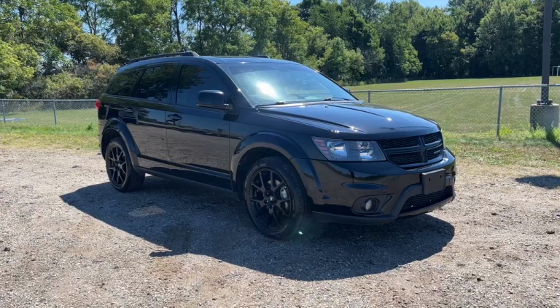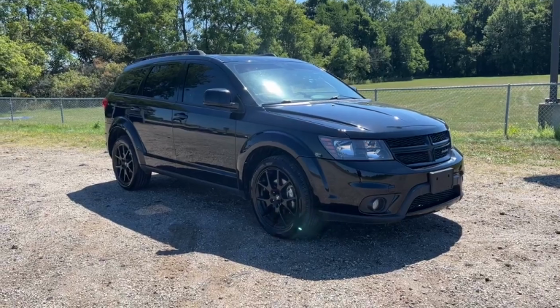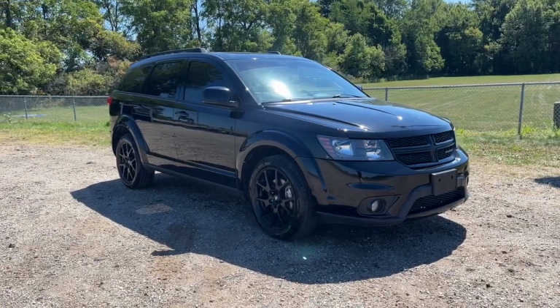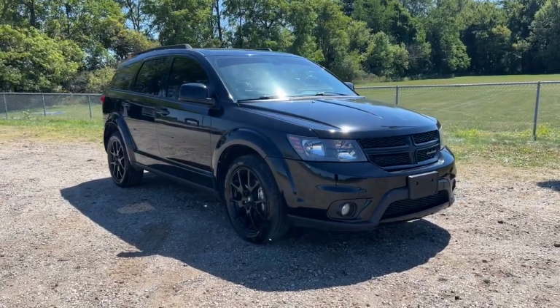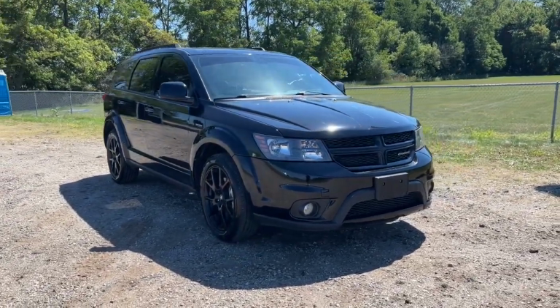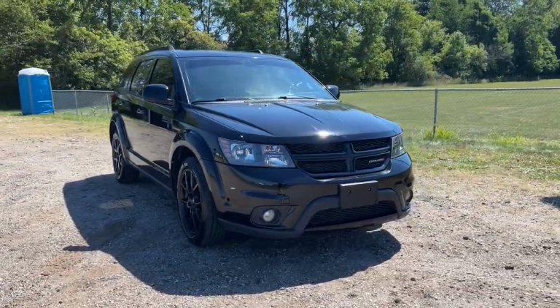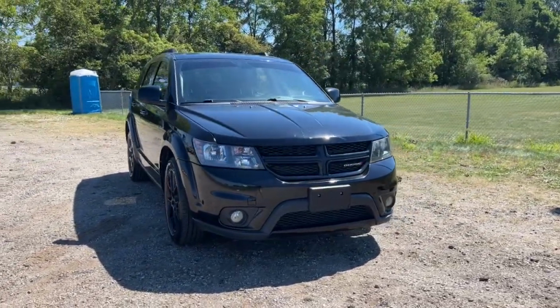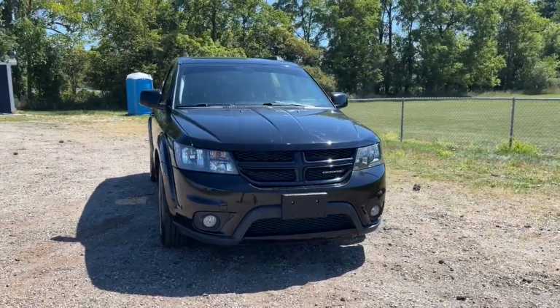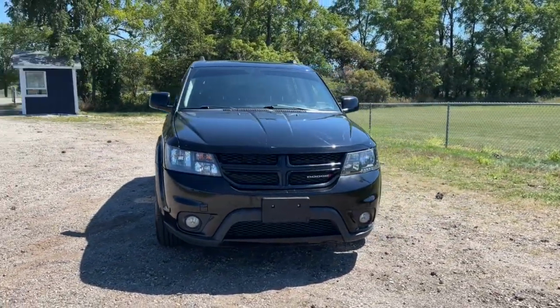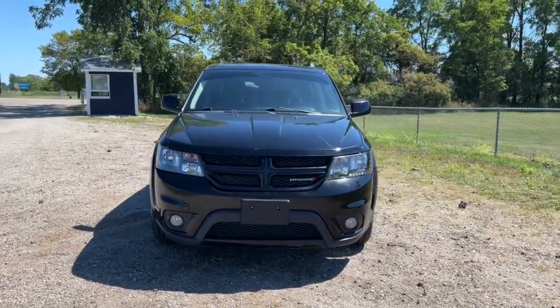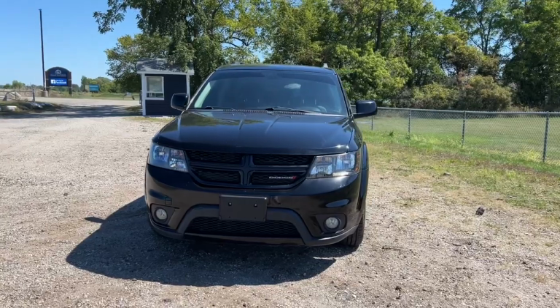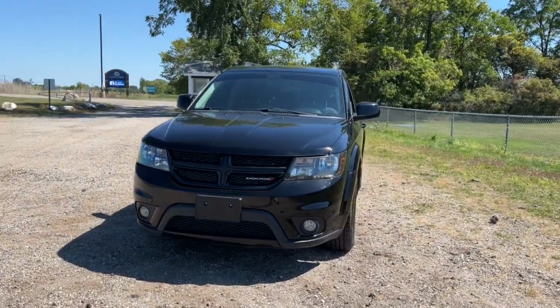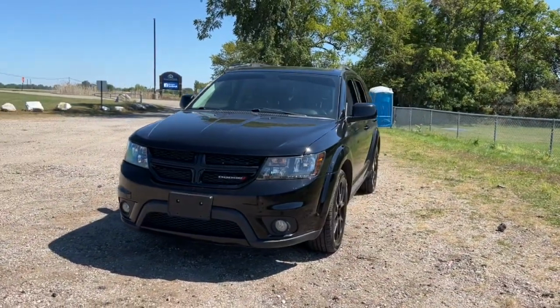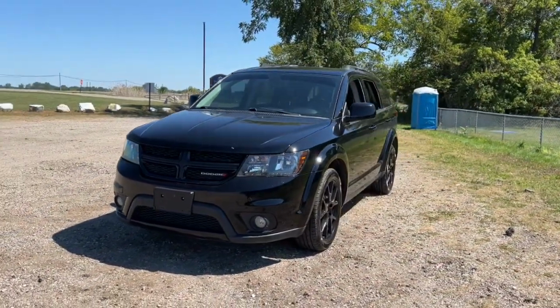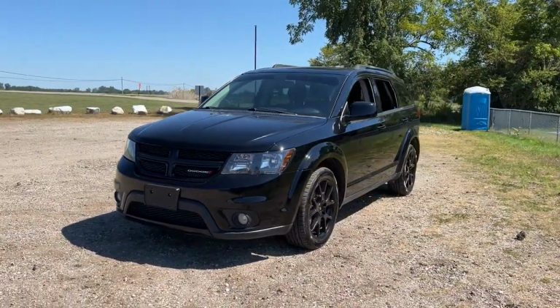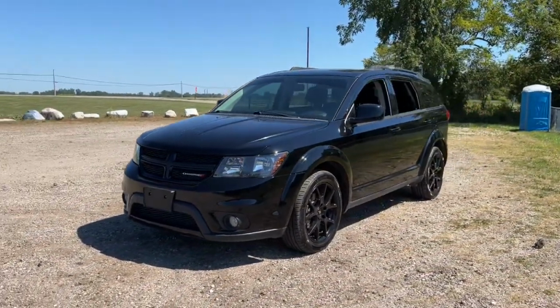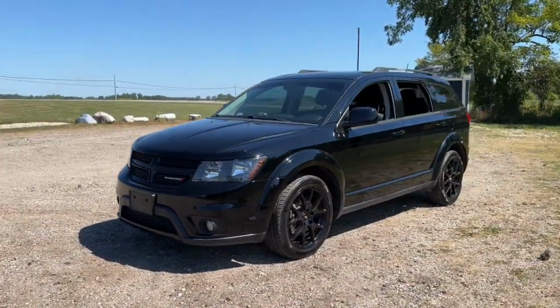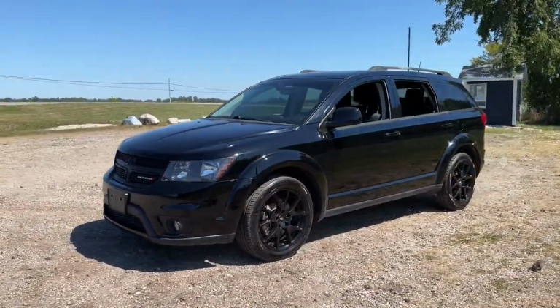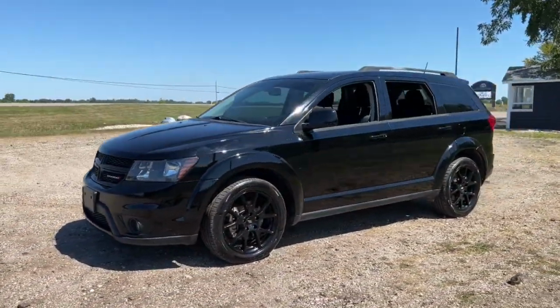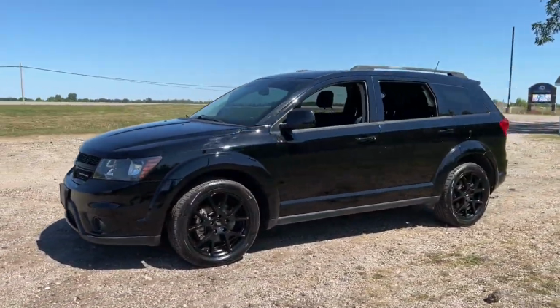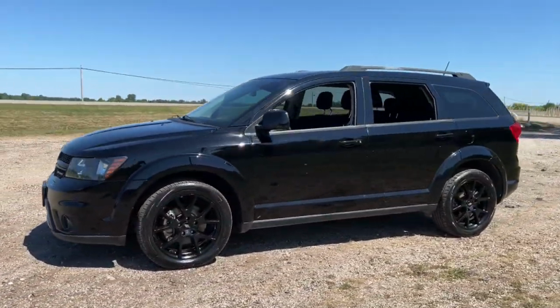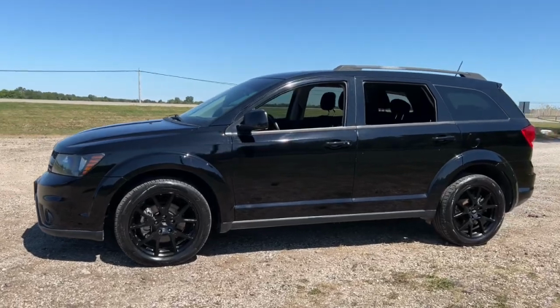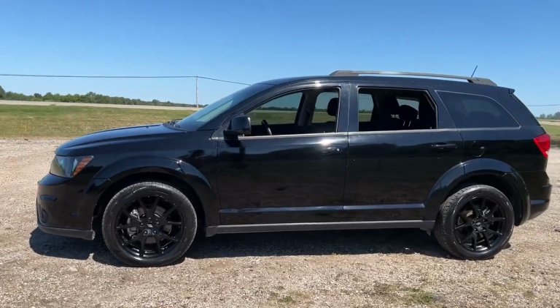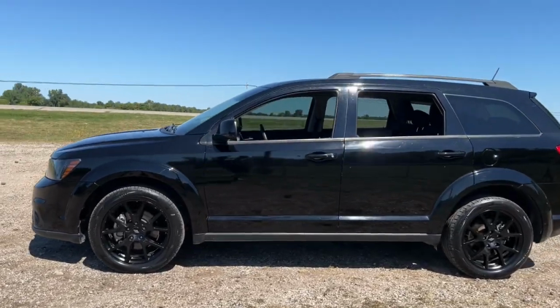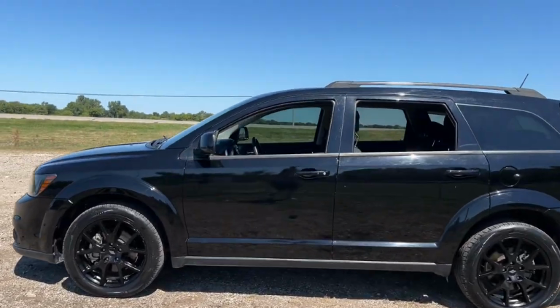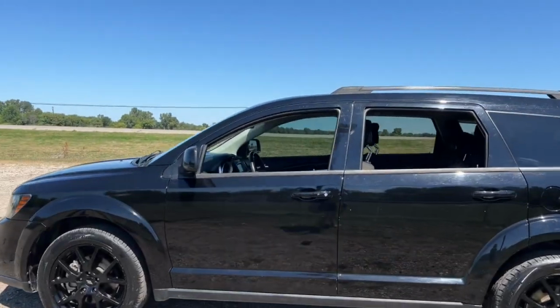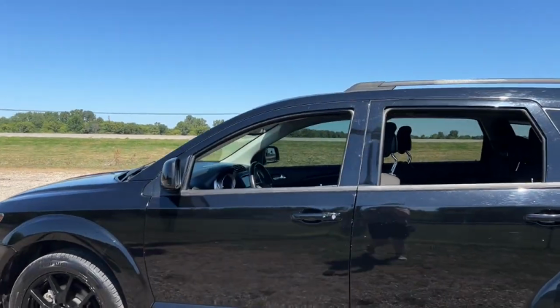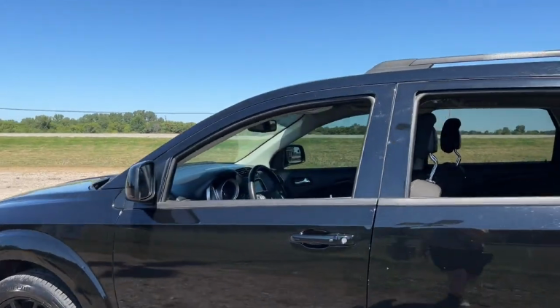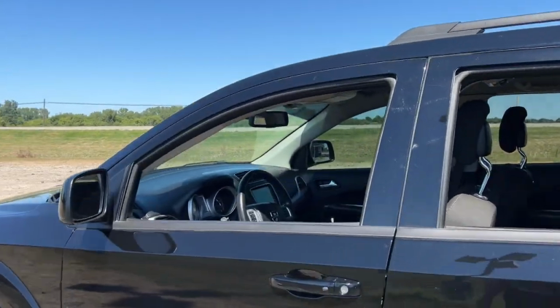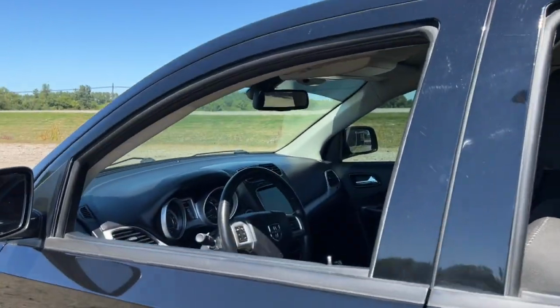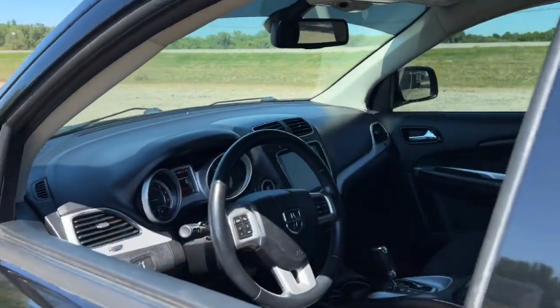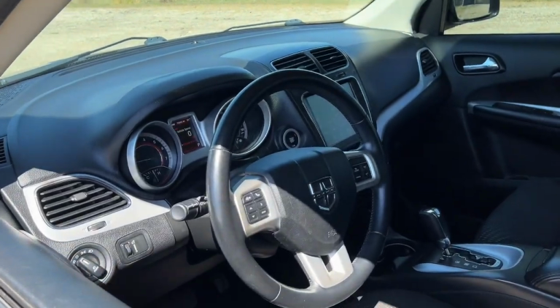Go home happy with the 2019 Dodge Journey. With less than 80,000 miles on the odometer, this vehicle stands out from the rest. See for yourself when you take it out for a test drive. Our professional staff looks forward to giving you excellent service.